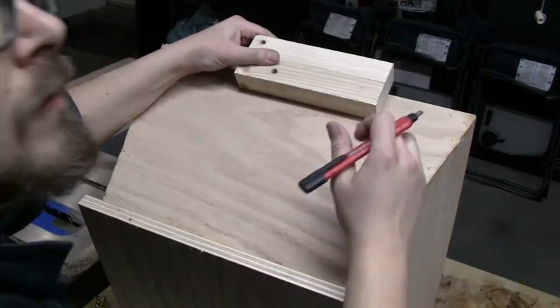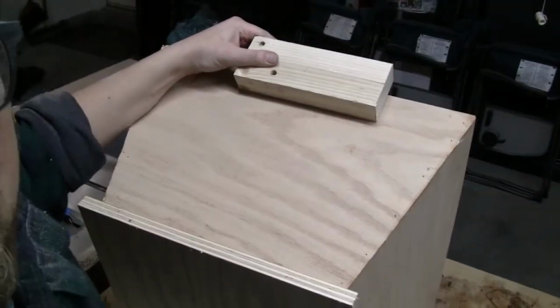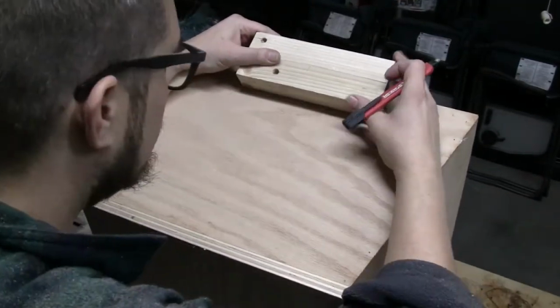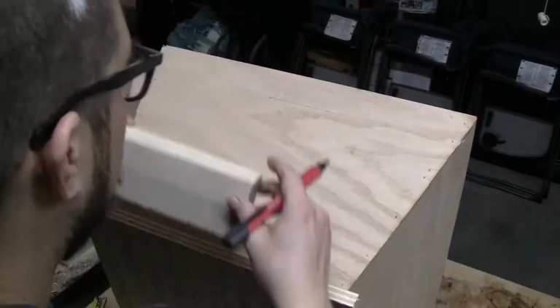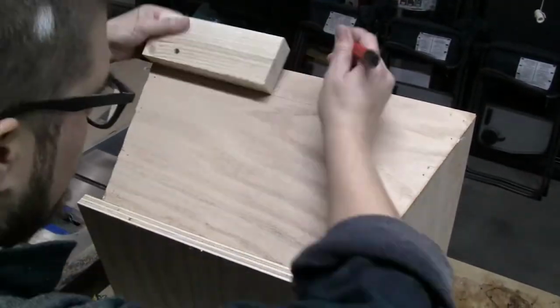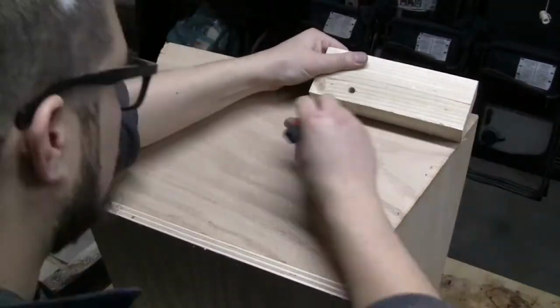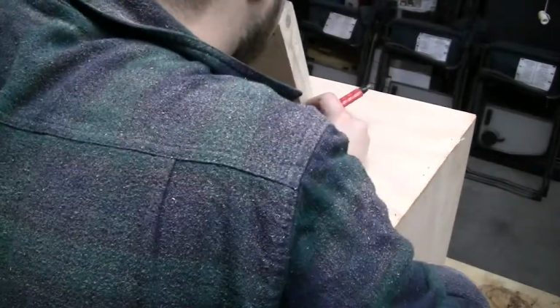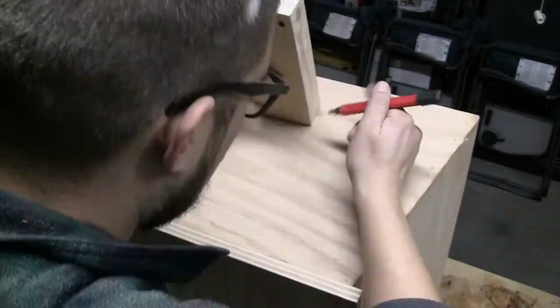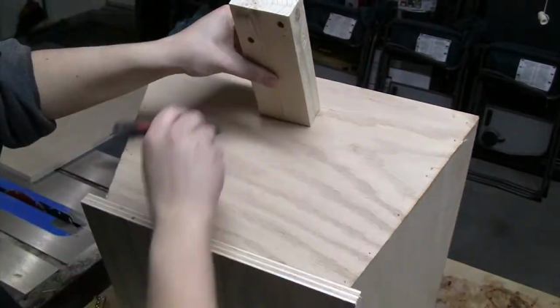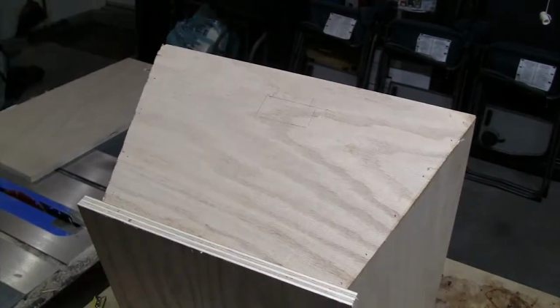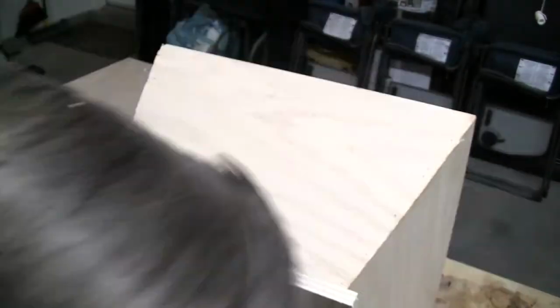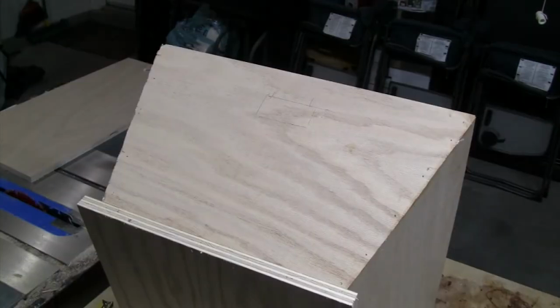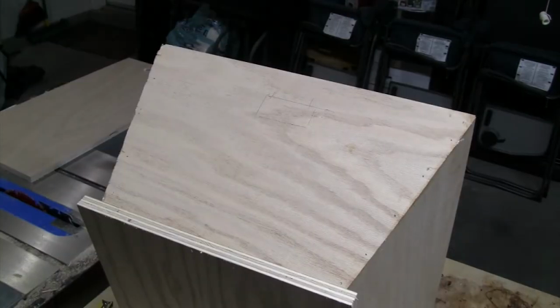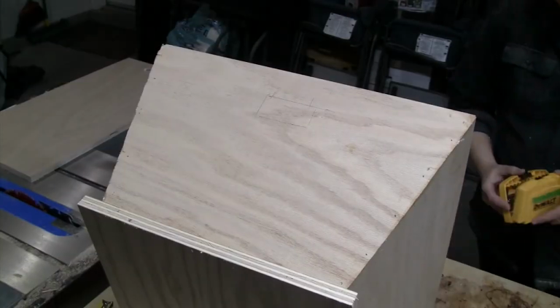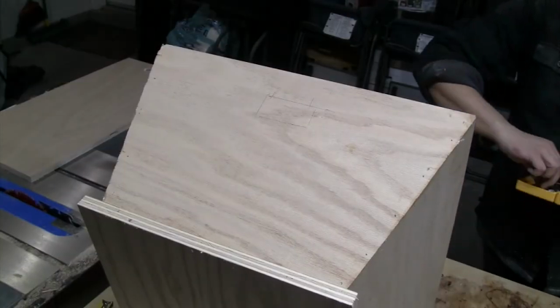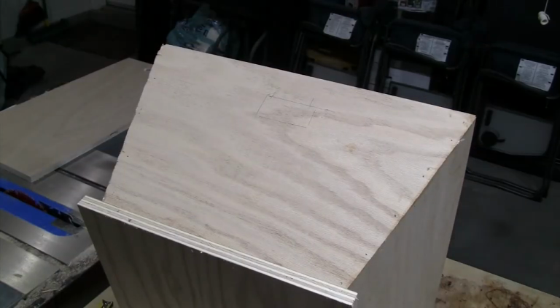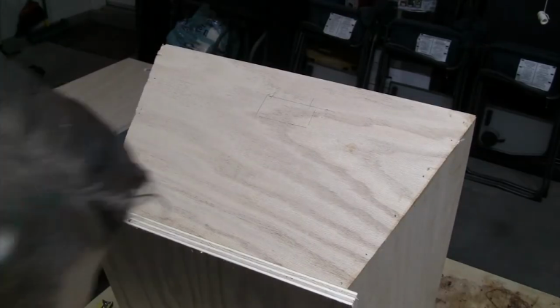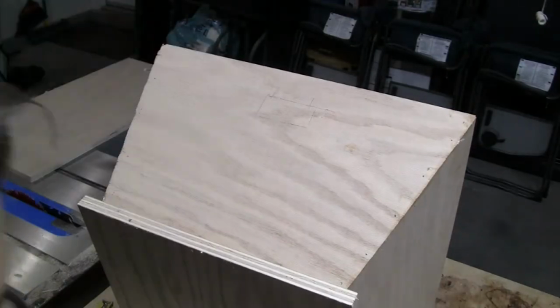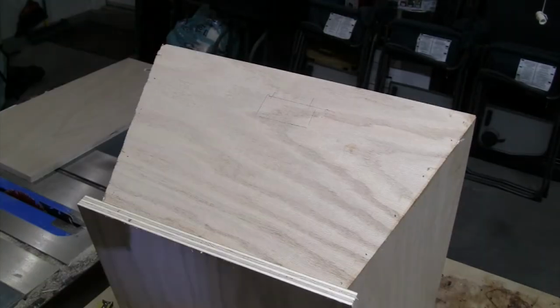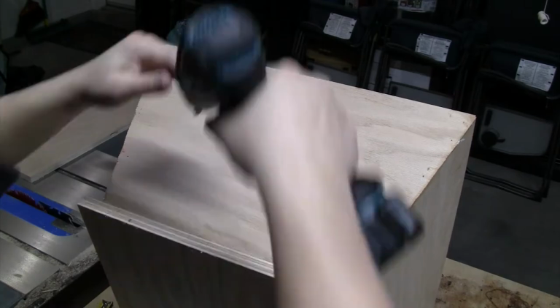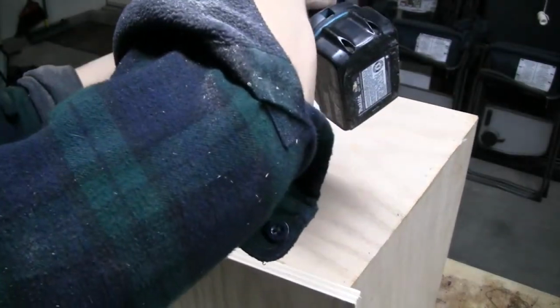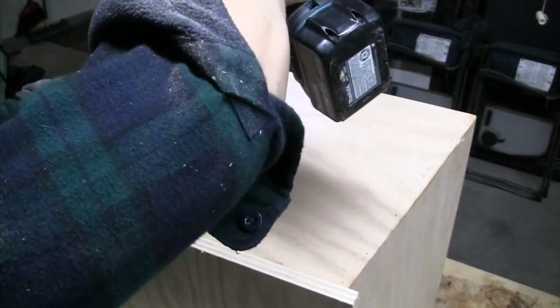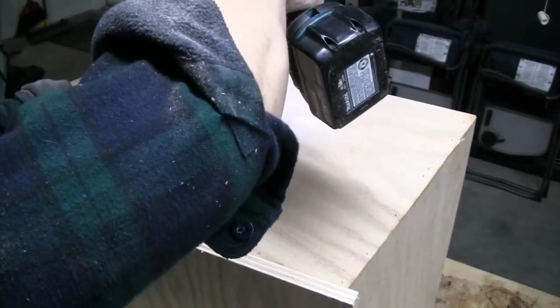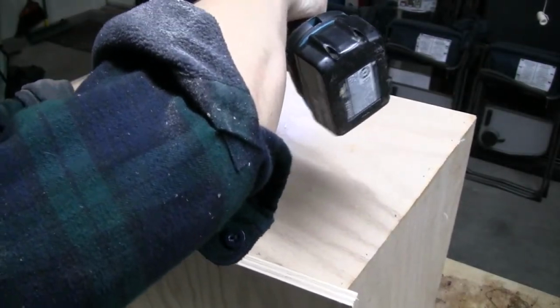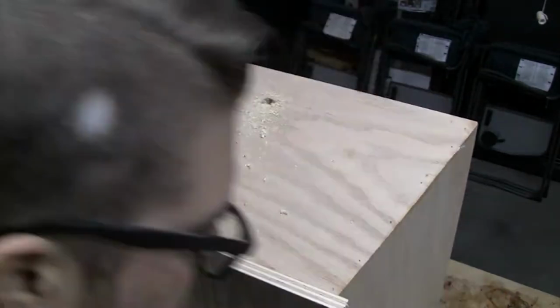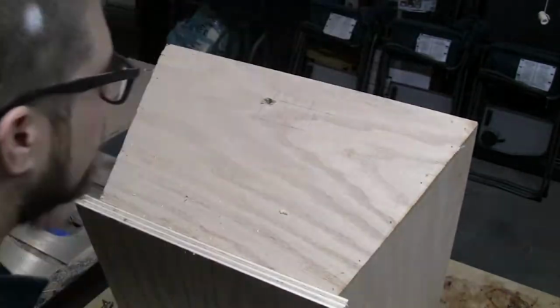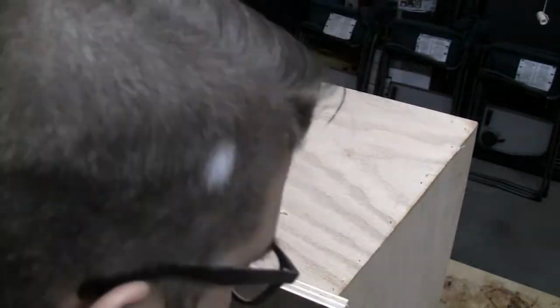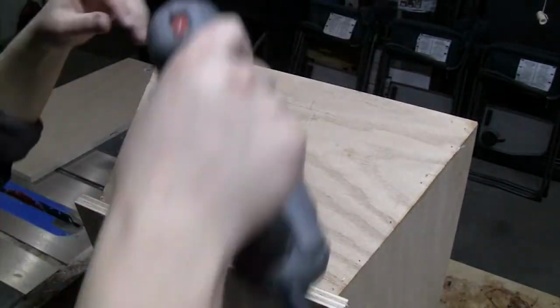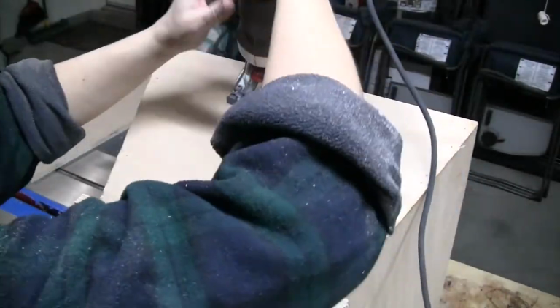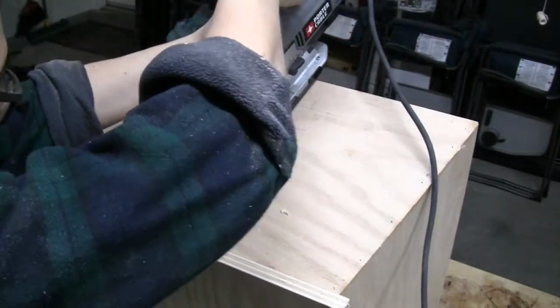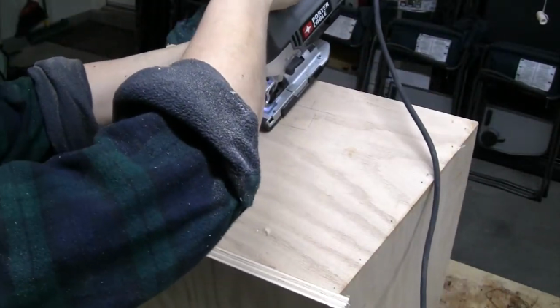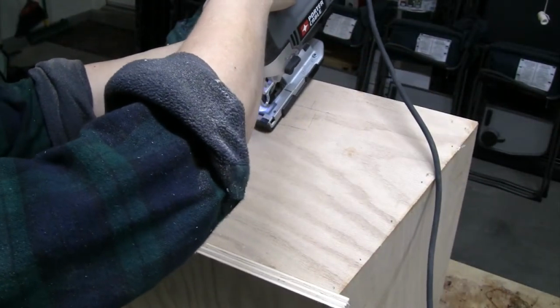I got a little lazy the first time around — only drilled one hole in one corner and tried to use relief cuts to get the entire hole cut out. Much easier, as you'll see on the other side, to go ahead and drill a hole in each corner and just do straight cuts to connect the holes.